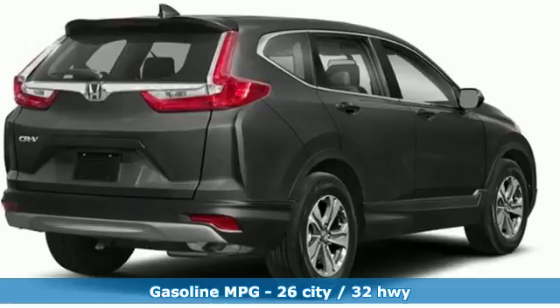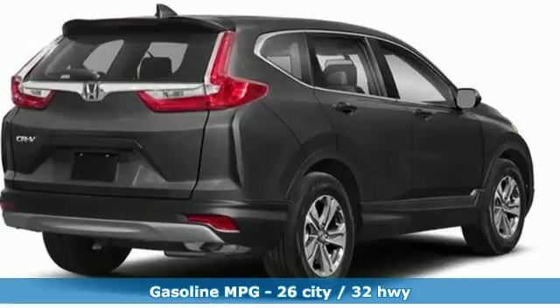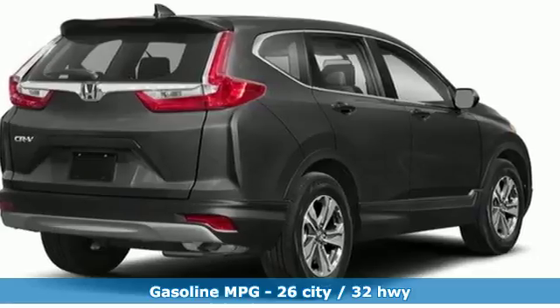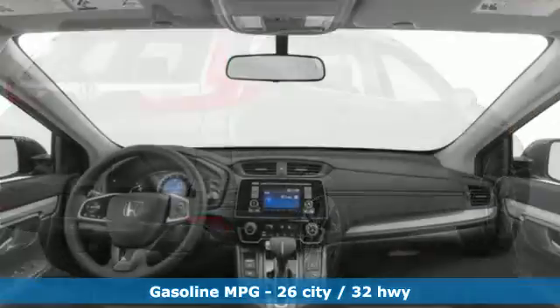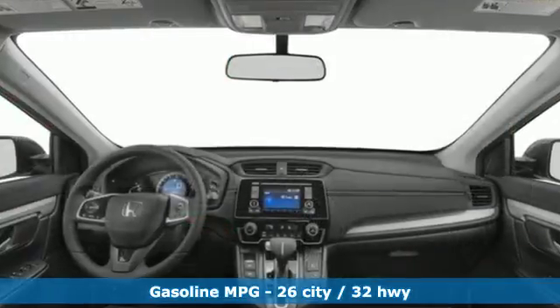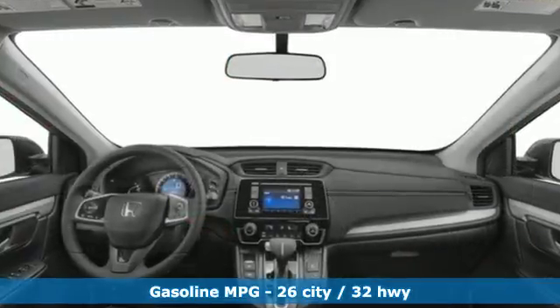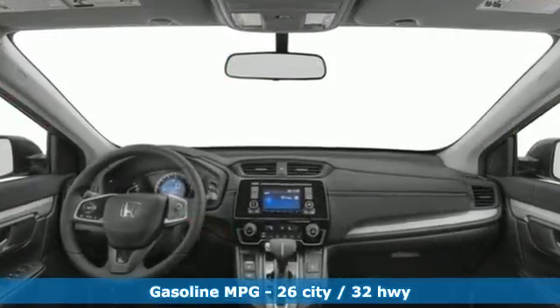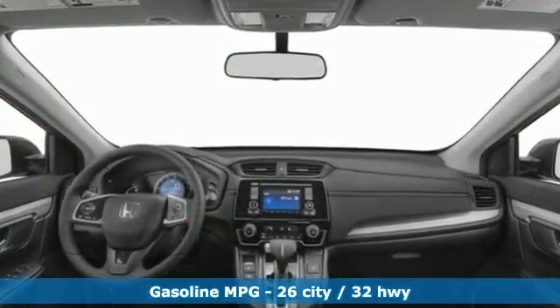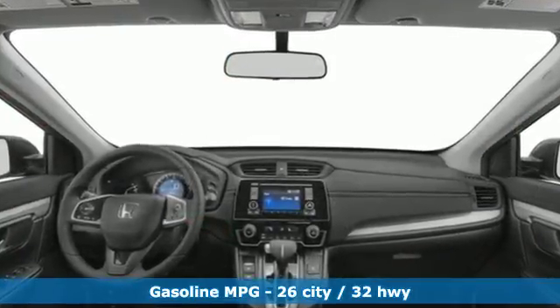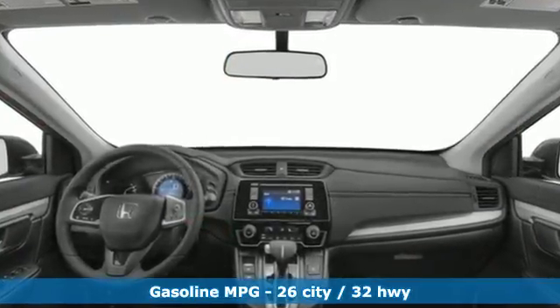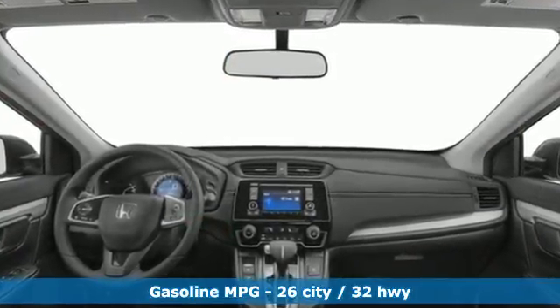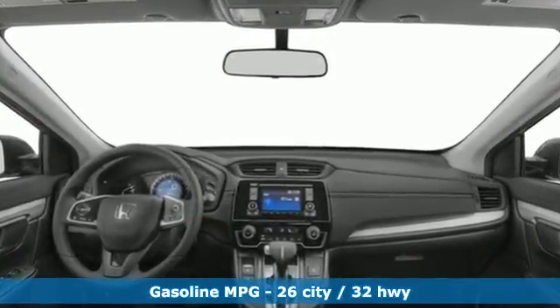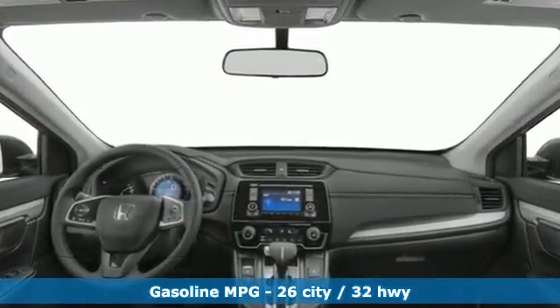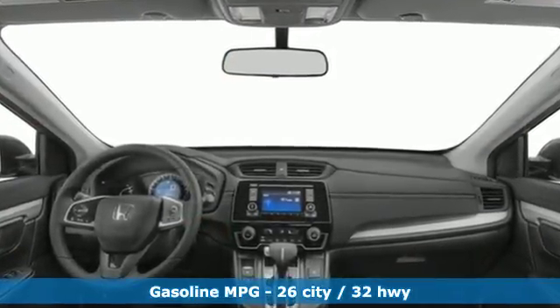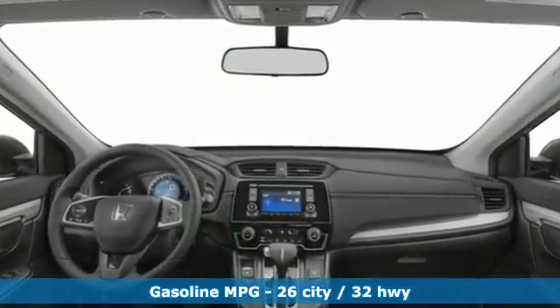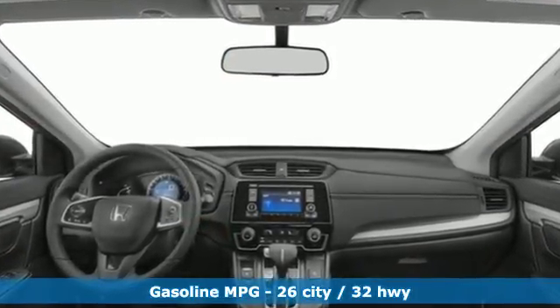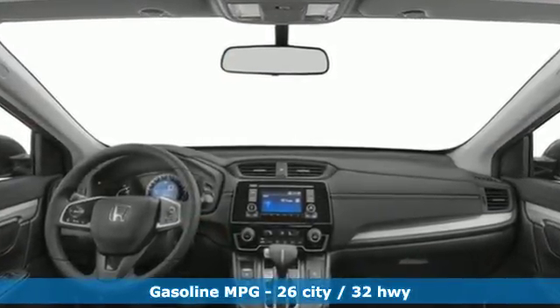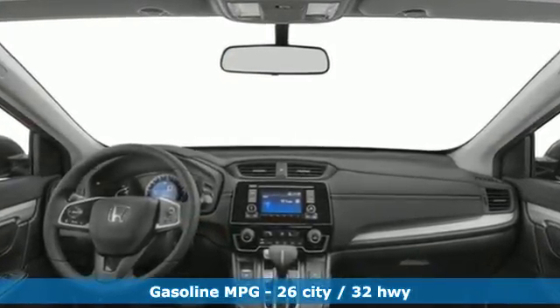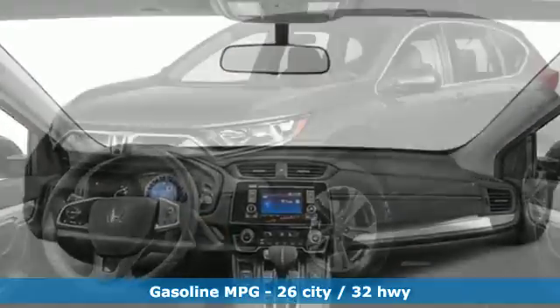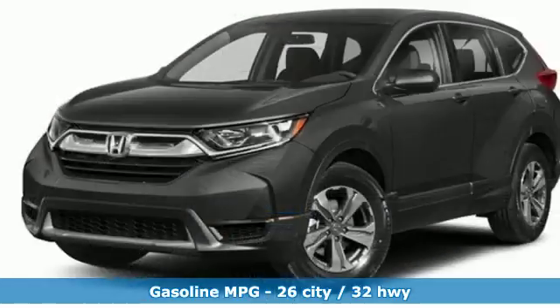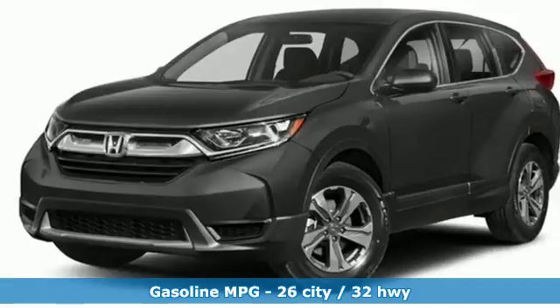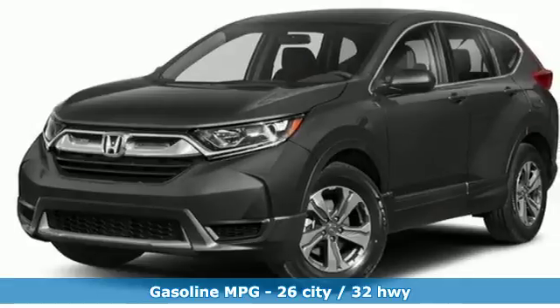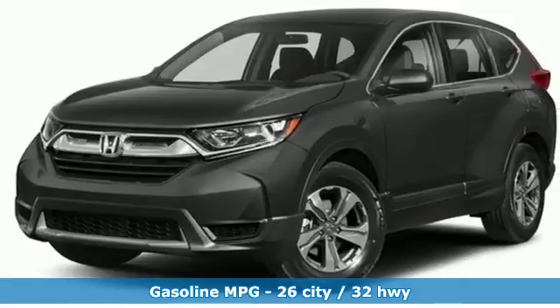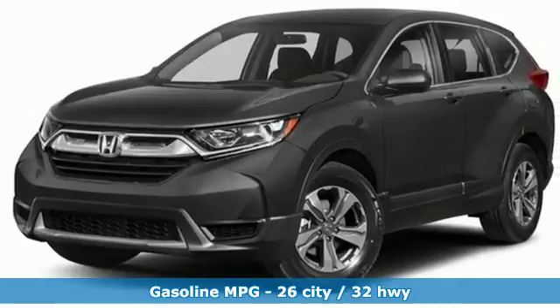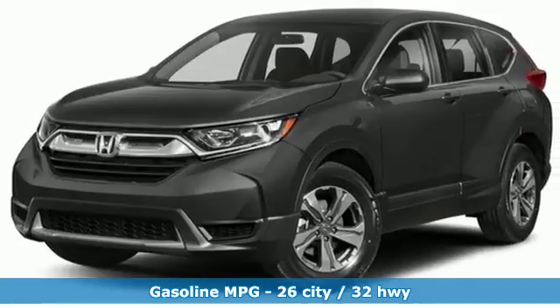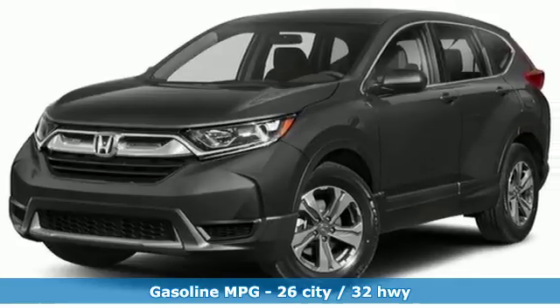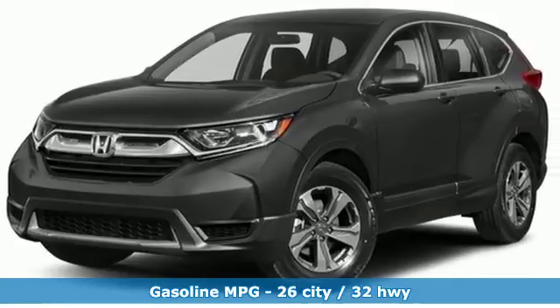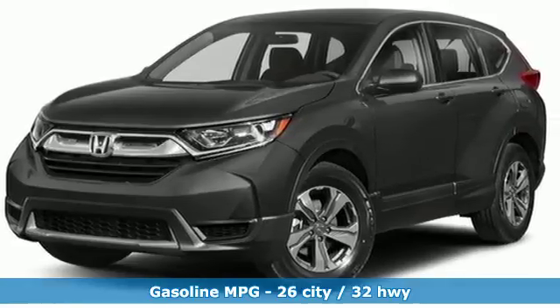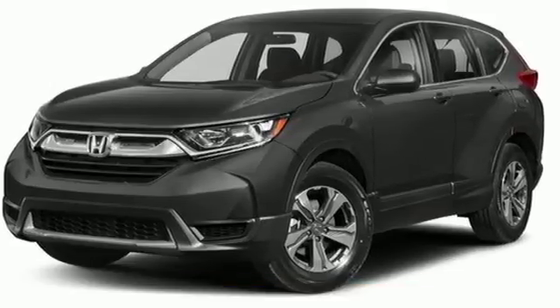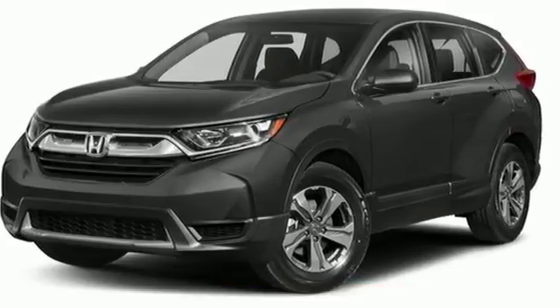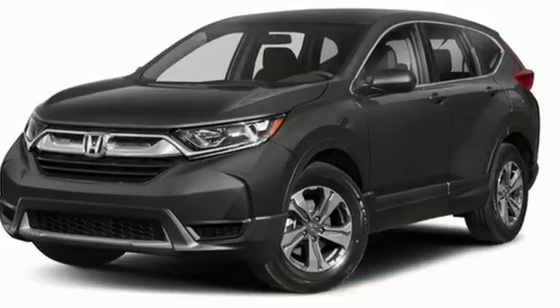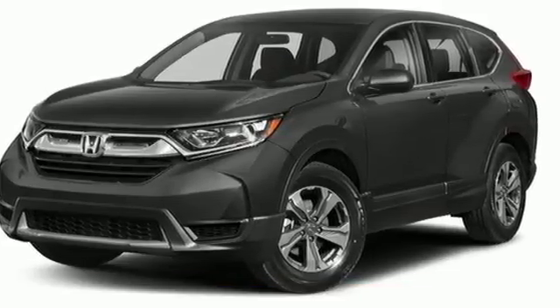And it comes with all the amenities you need: external memory control, power windows, manual tilting steering column, and power mirrors.